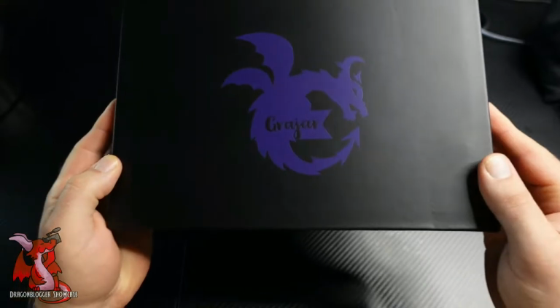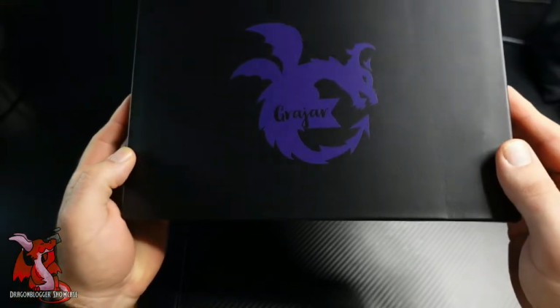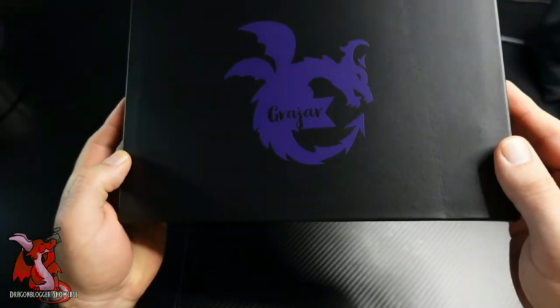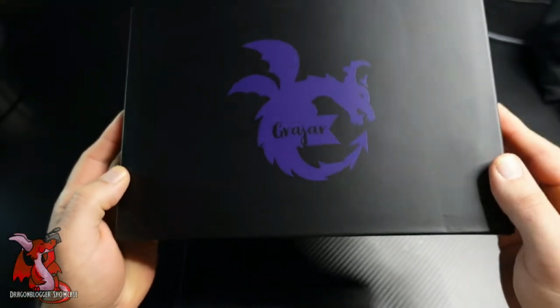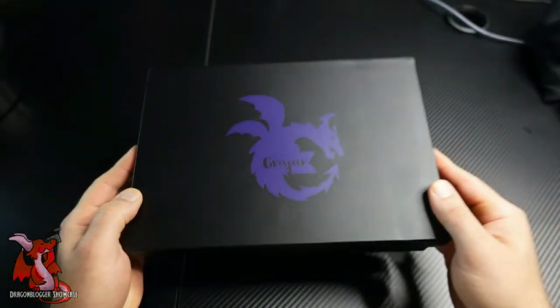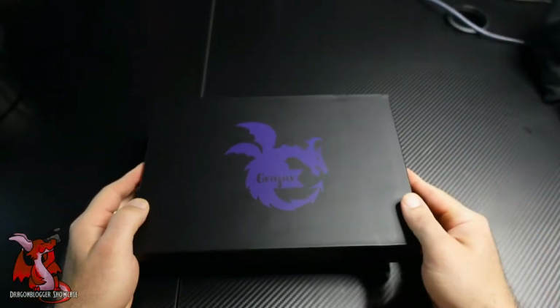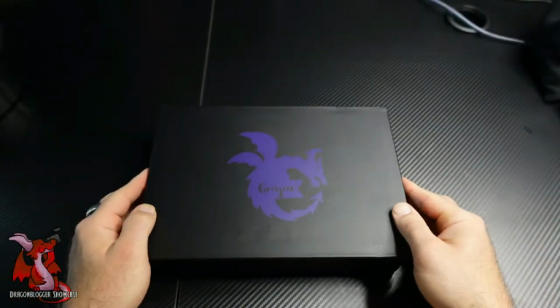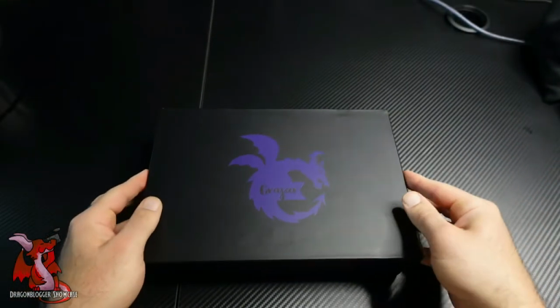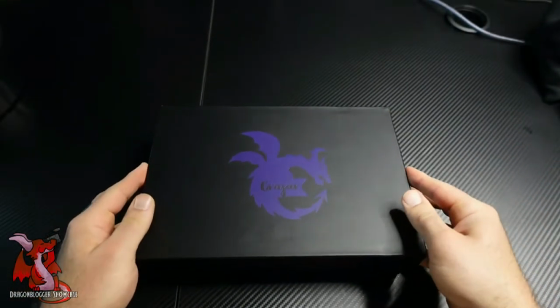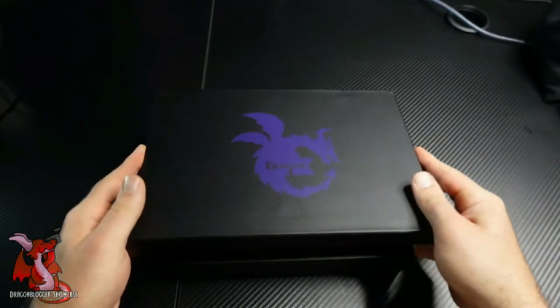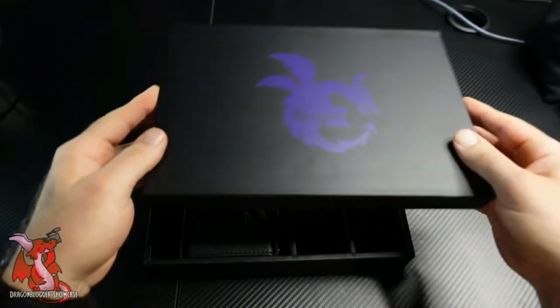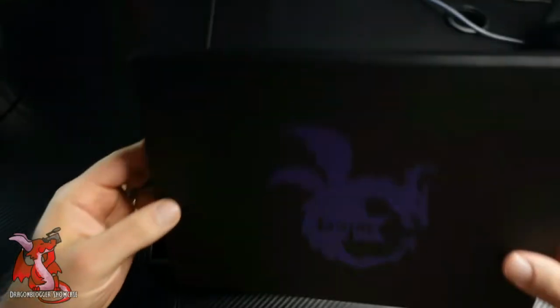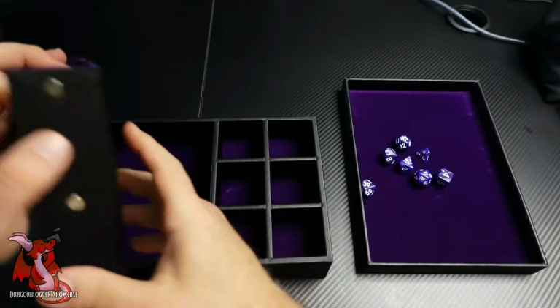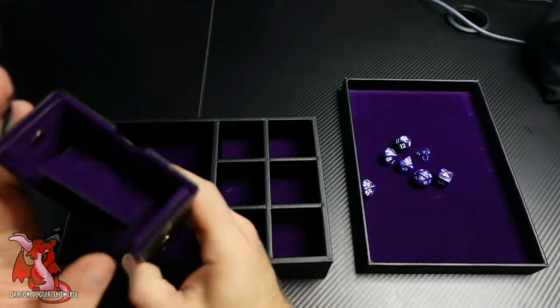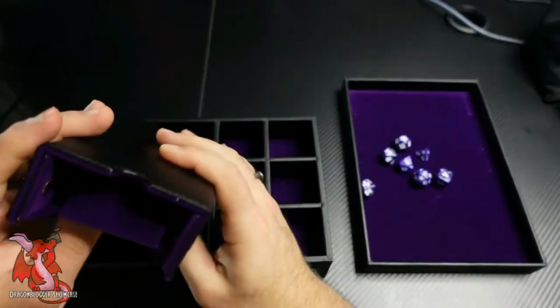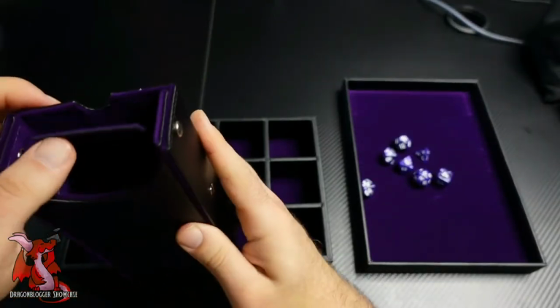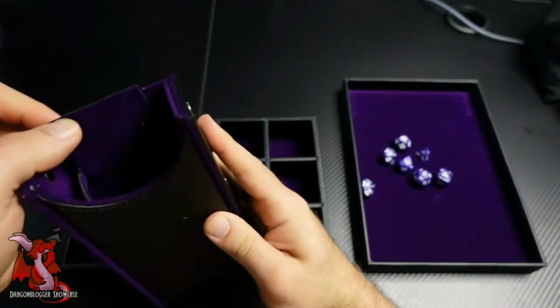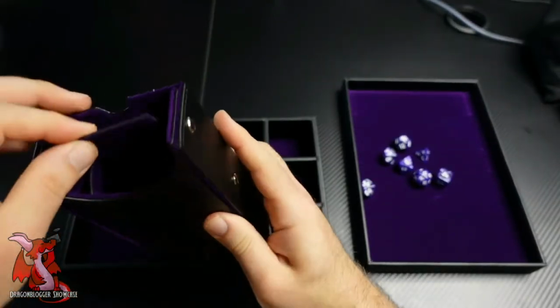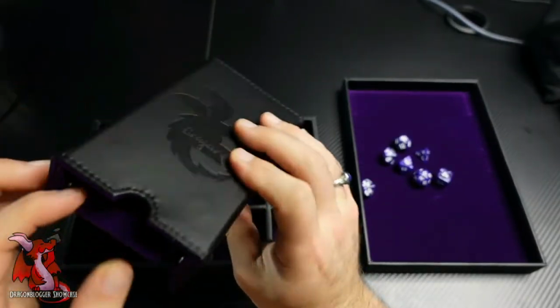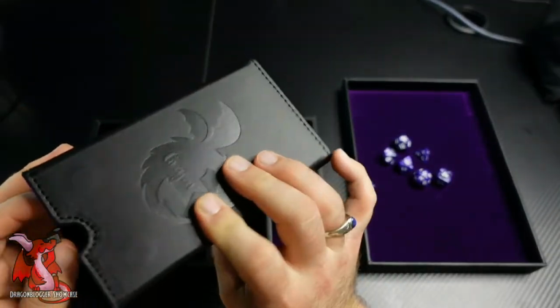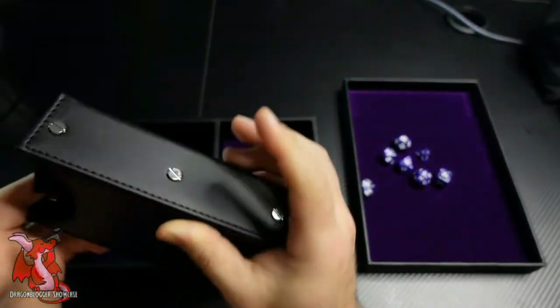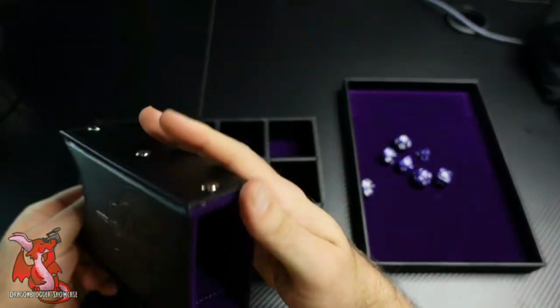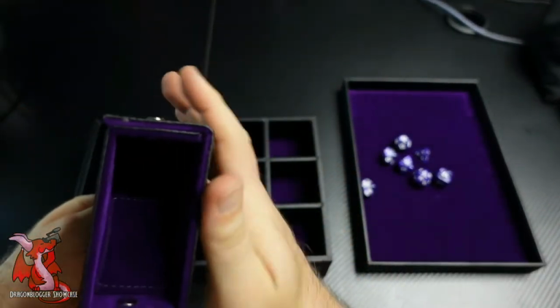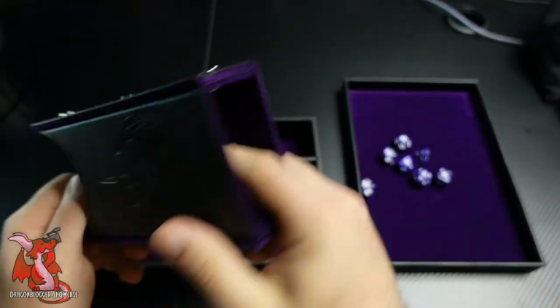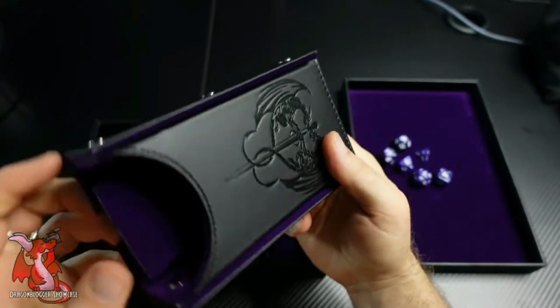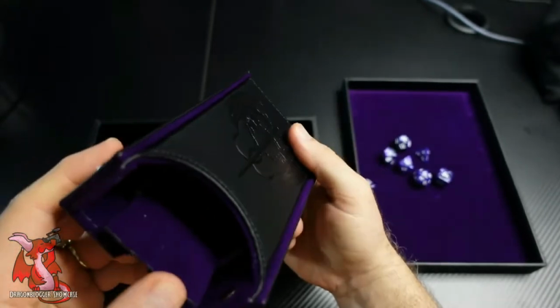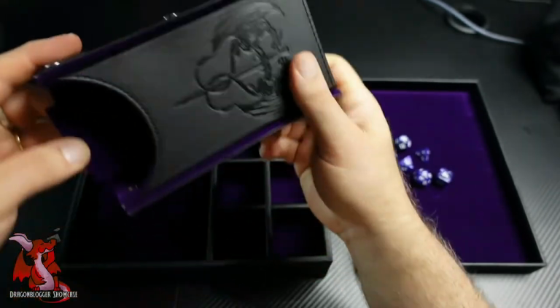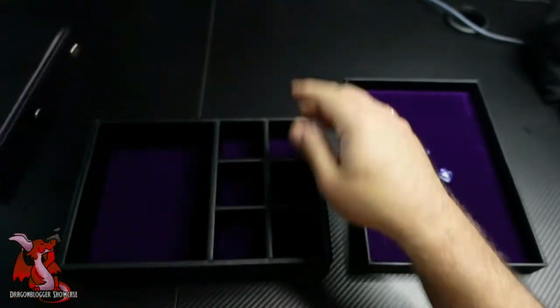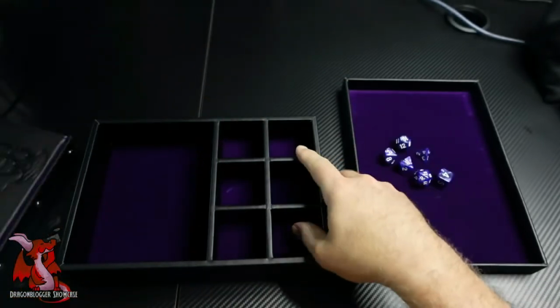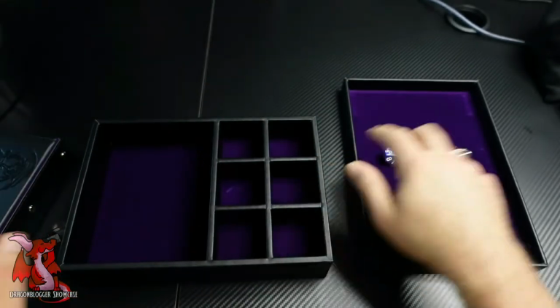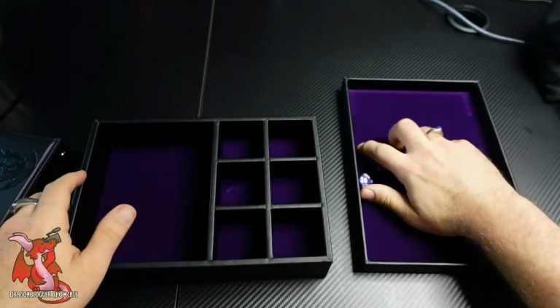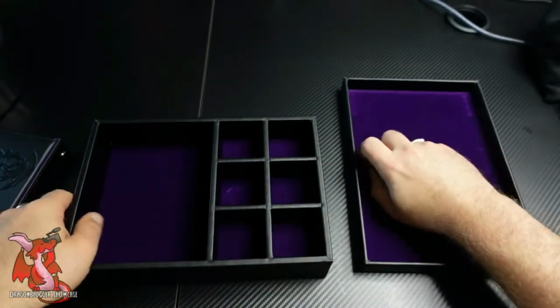I'm here showcasing the Greyjar D&D dice tray, dice tower, and storage. What makes this really unique is this dice rolling tower, and this is something that you don't need to assemble. It comes pre-assembled, and I'll get into that in a little bit.